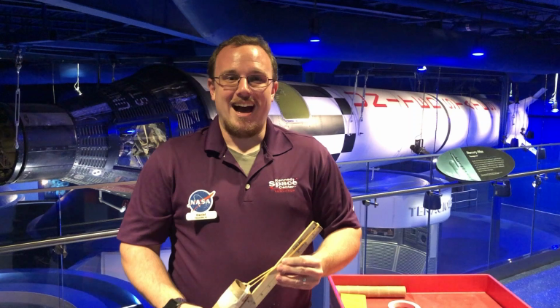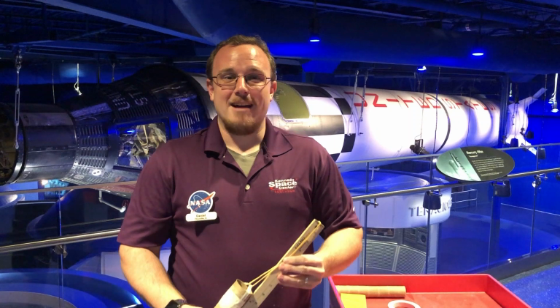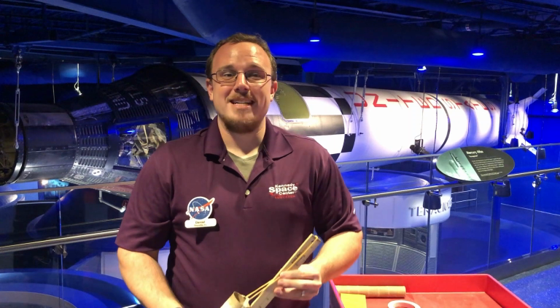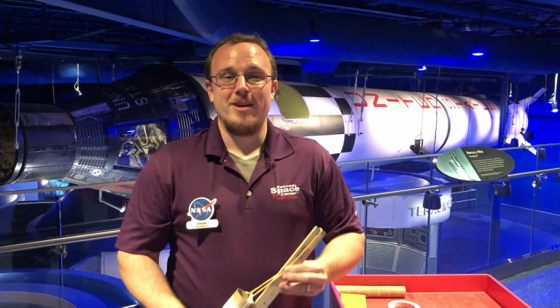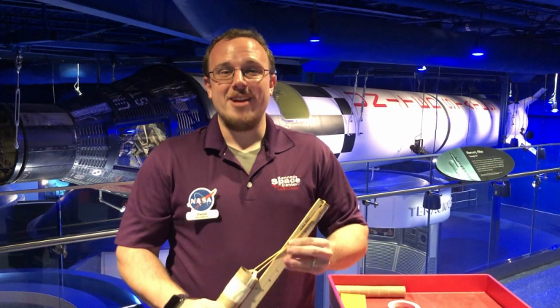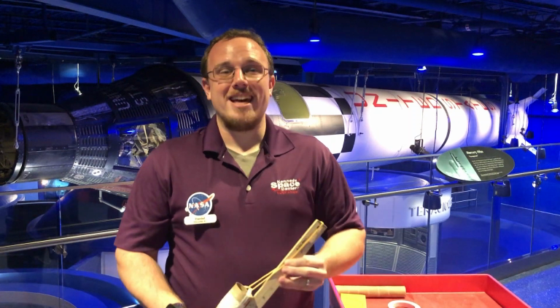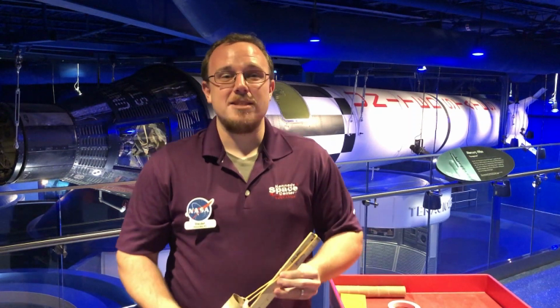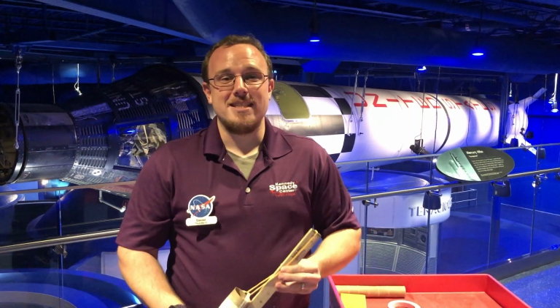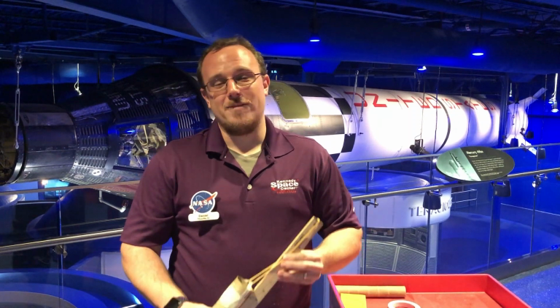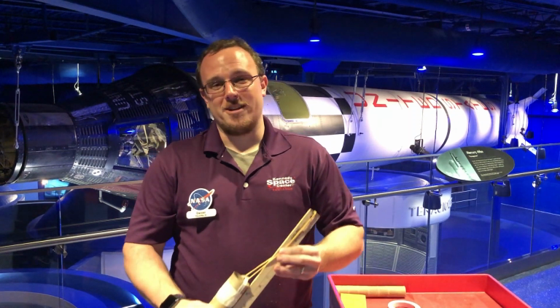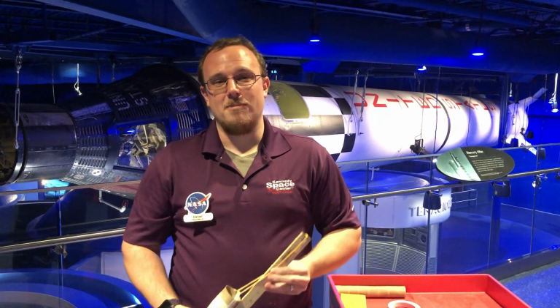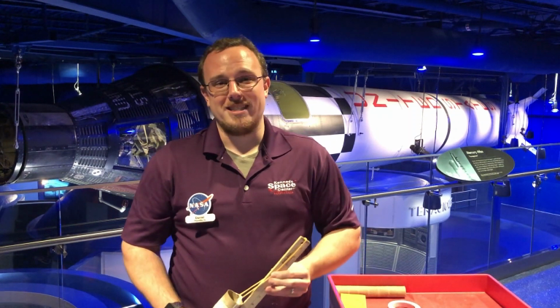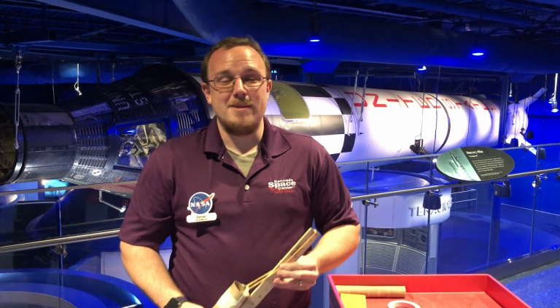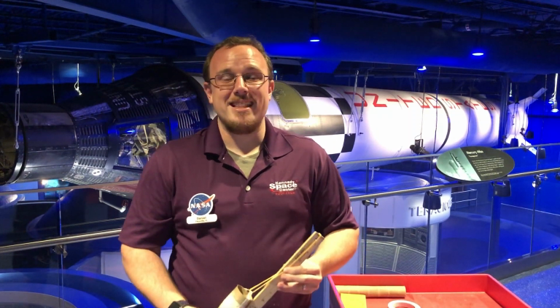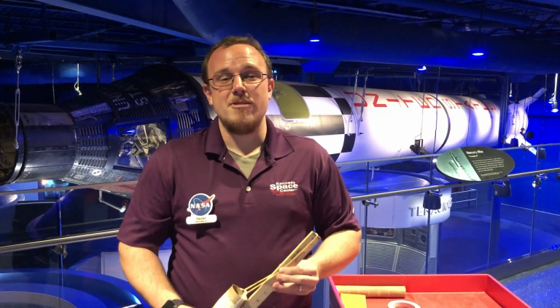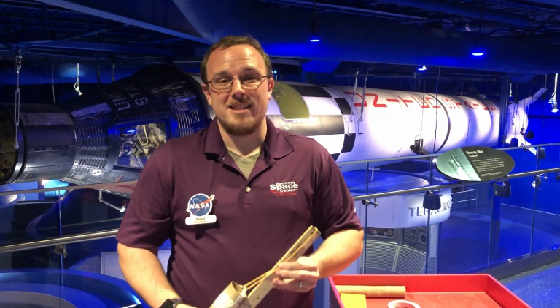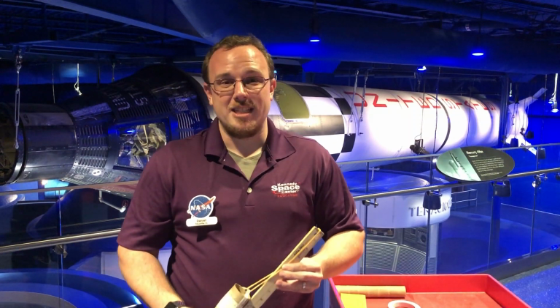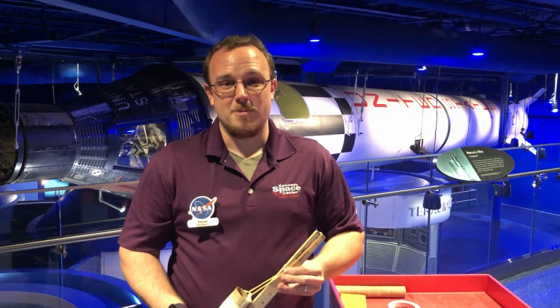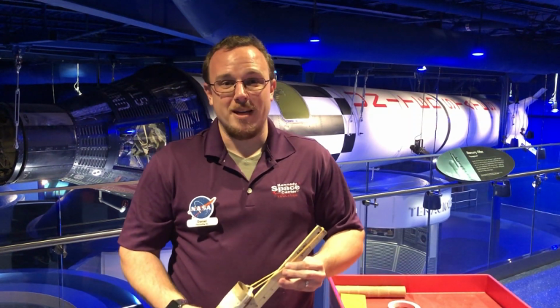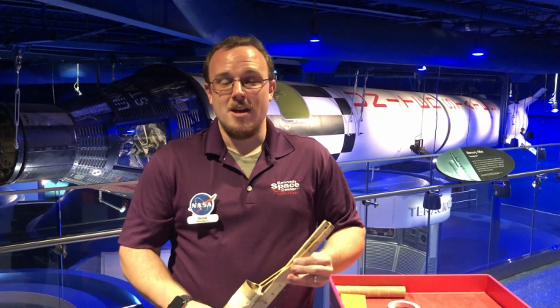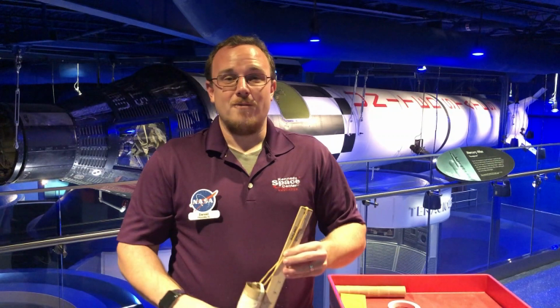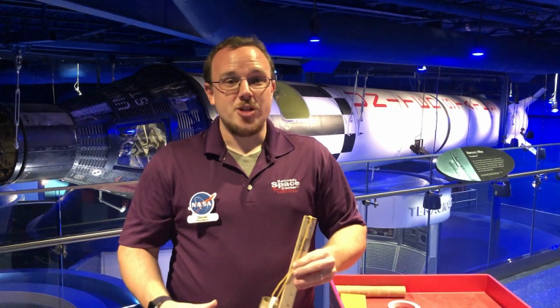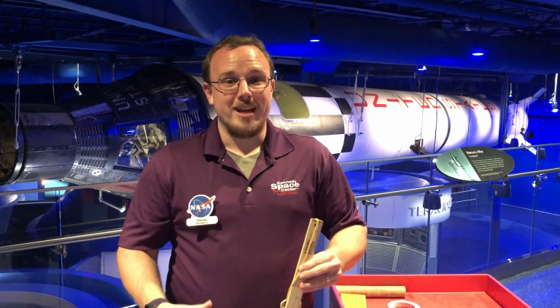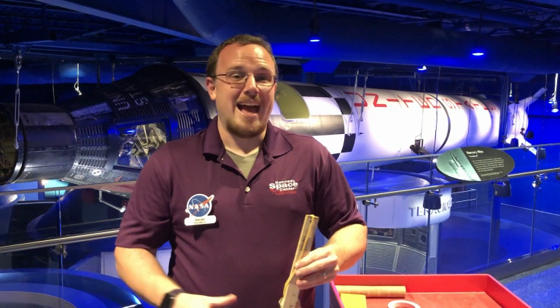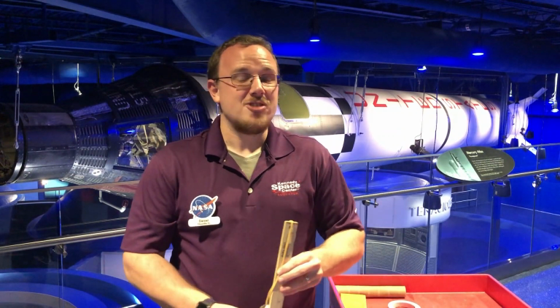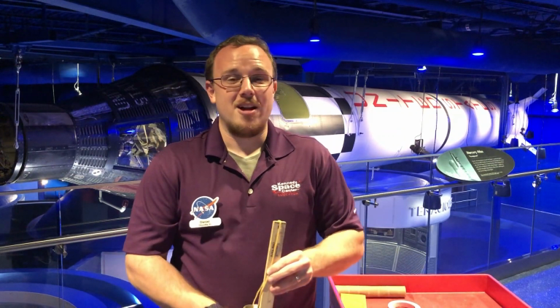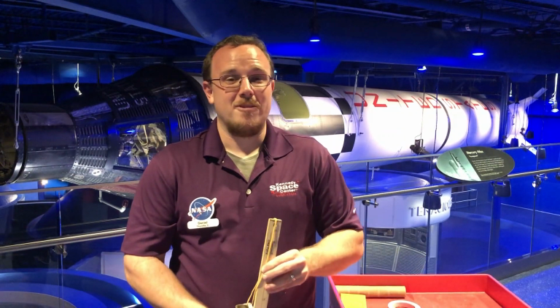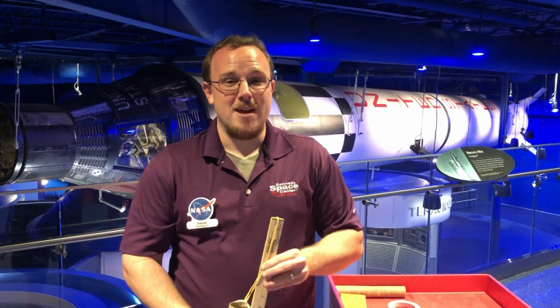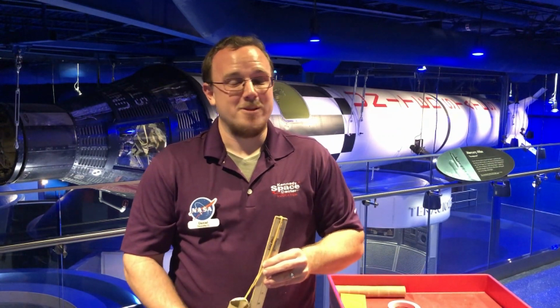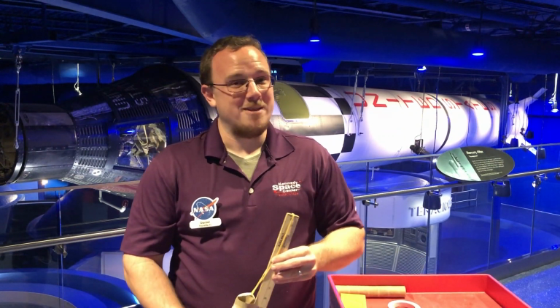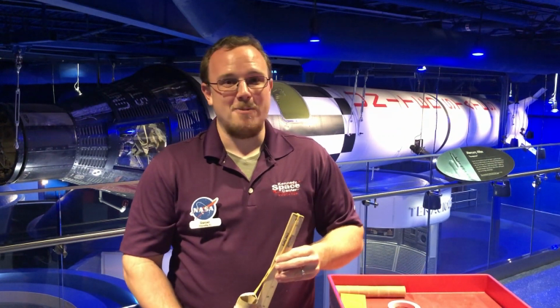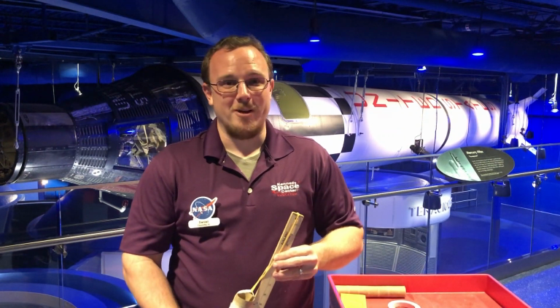Hi, I'm Dan Sweeney here at the Kennedy Space Center Visitor Complex. I'm inside the Heroes and Legends building featuring the Astronaut Hall of Fame presented by Boeing.